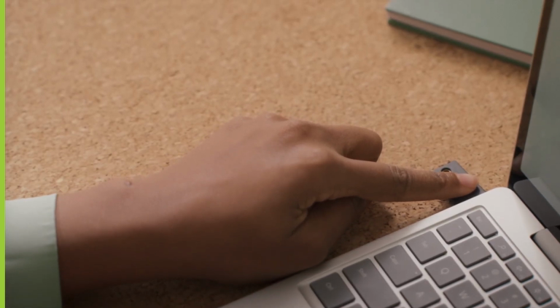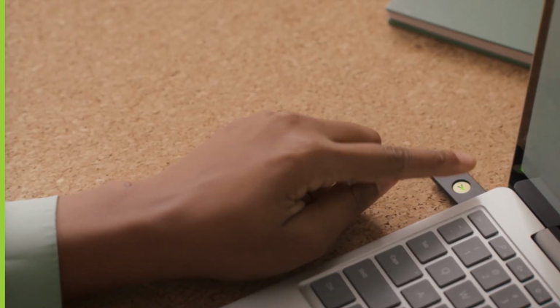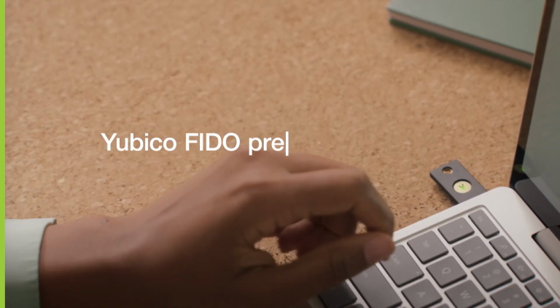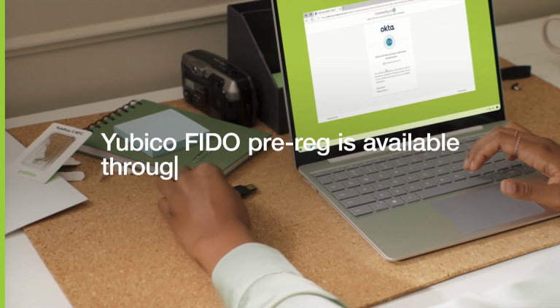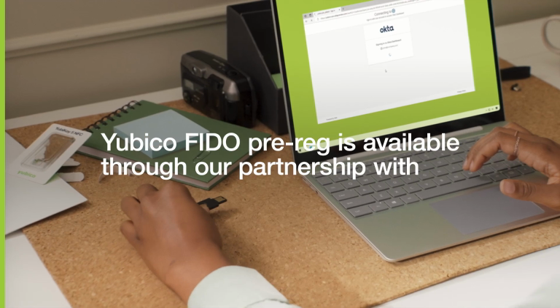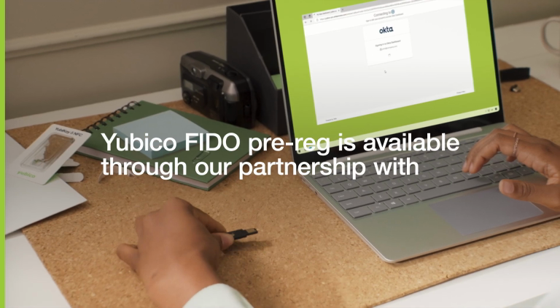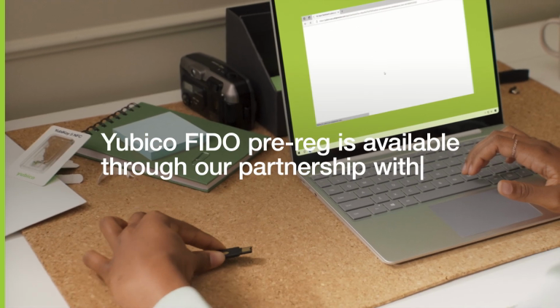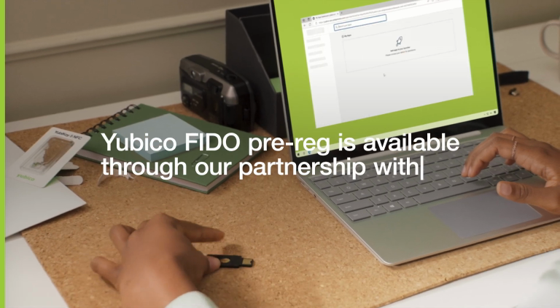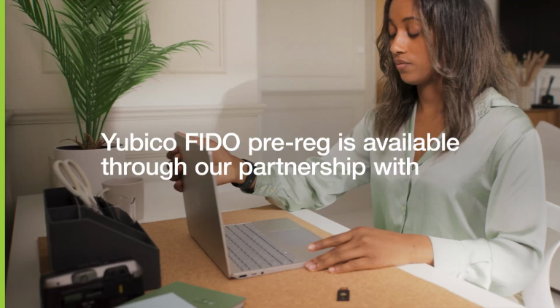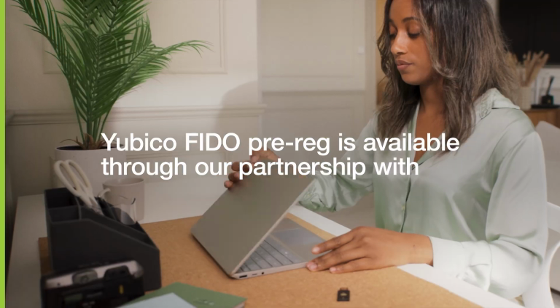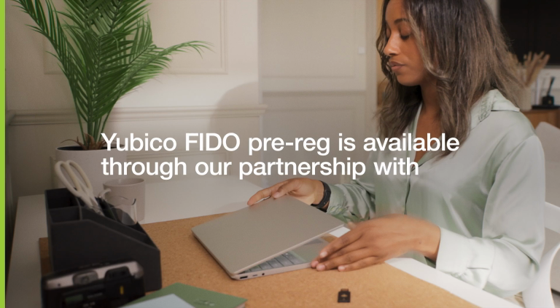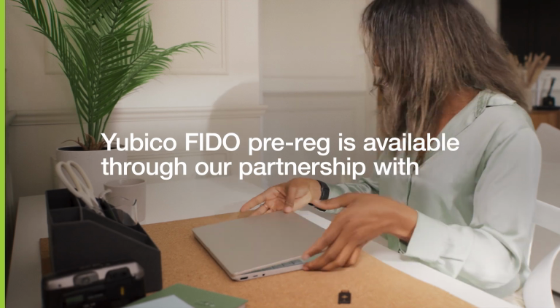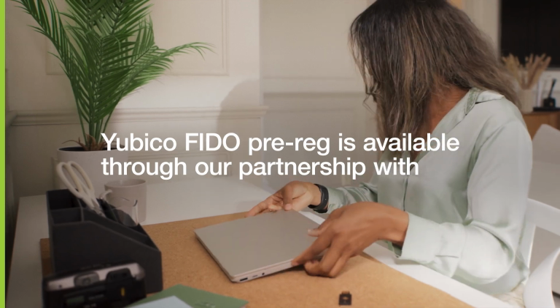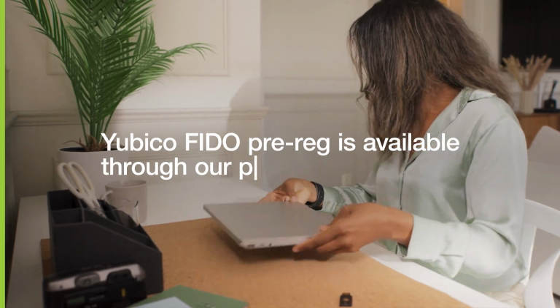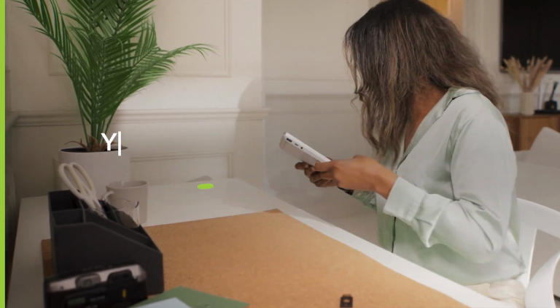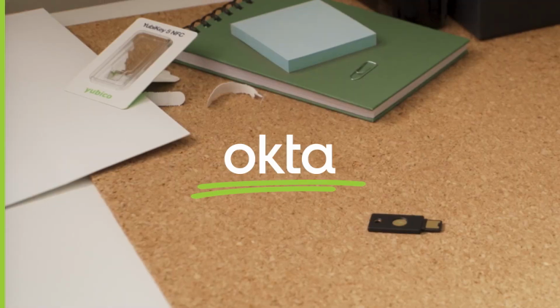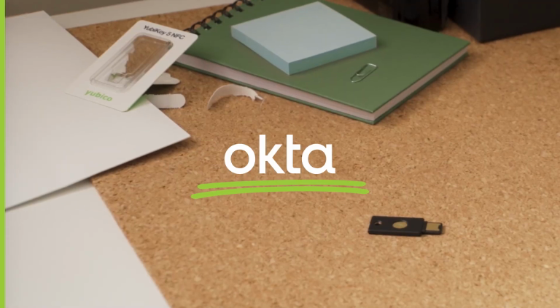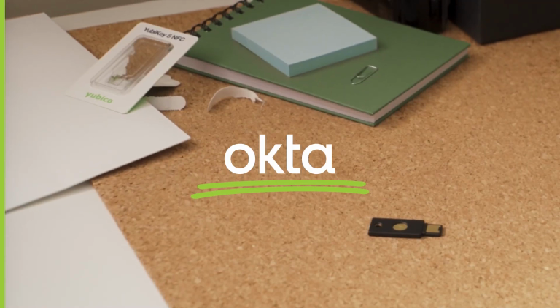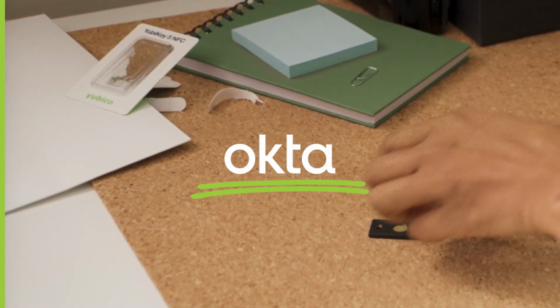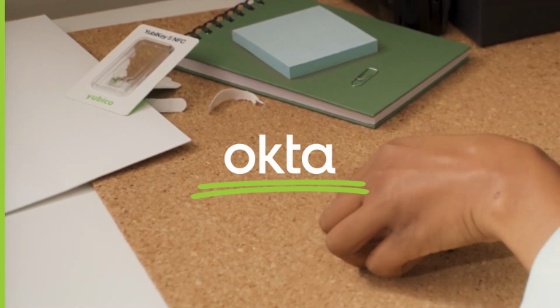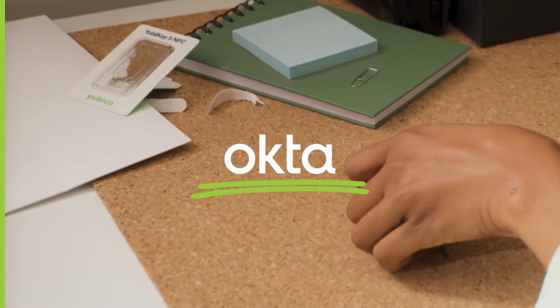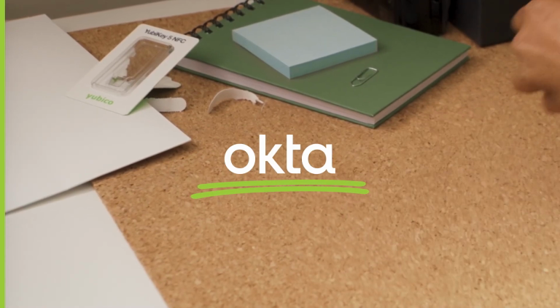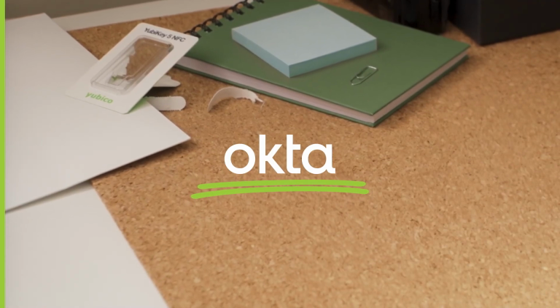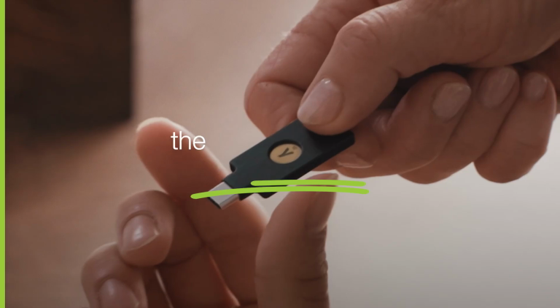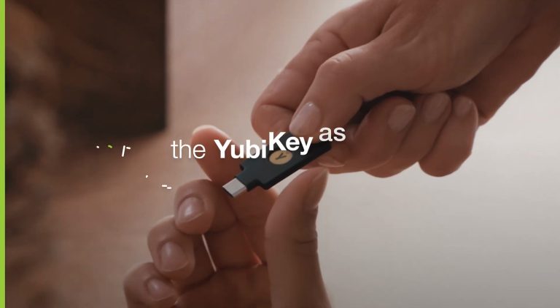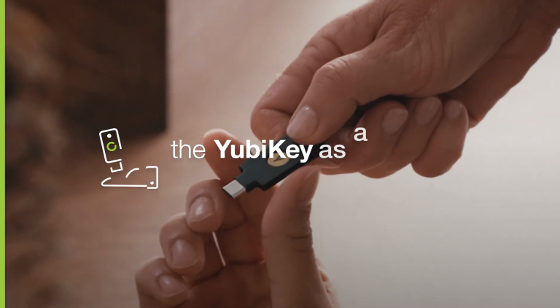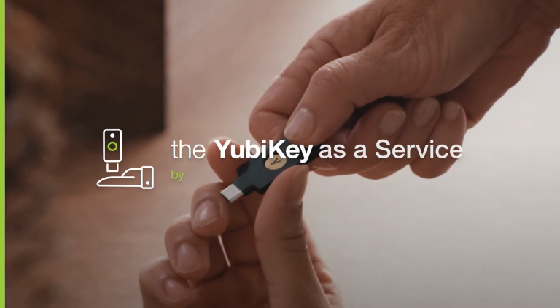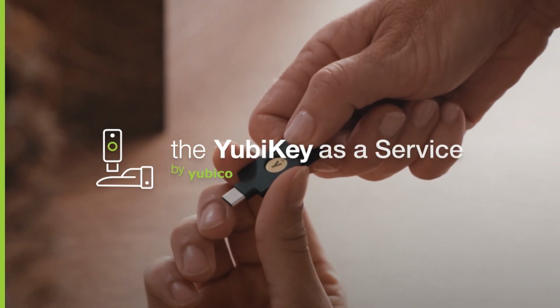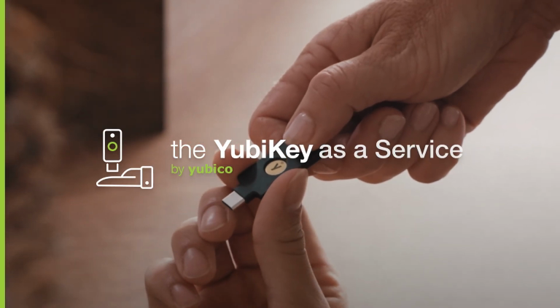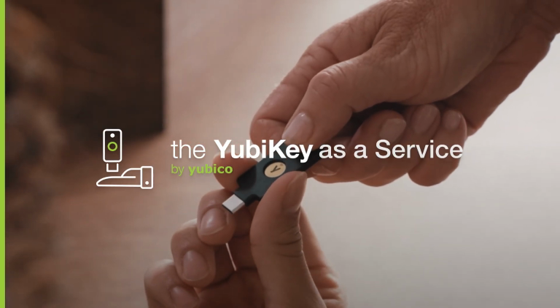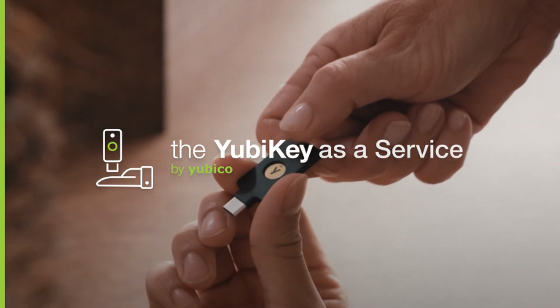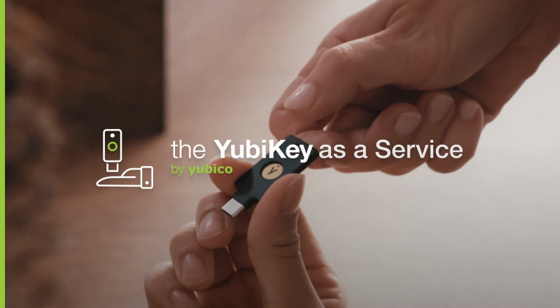Yubico FIDO Pre-Reg is now available worldwide through our partnership with Okta, offering all Okta customers access via the YubiKey as a Service subscription program. Together,